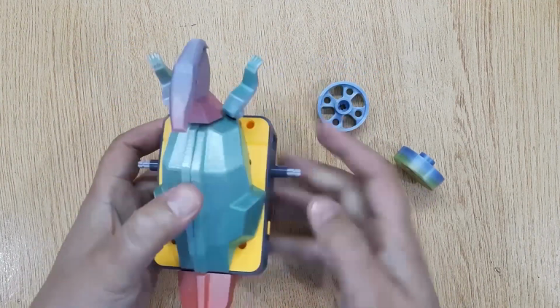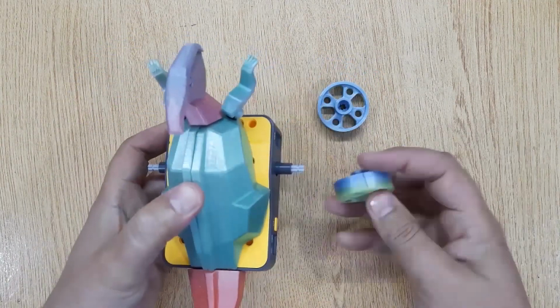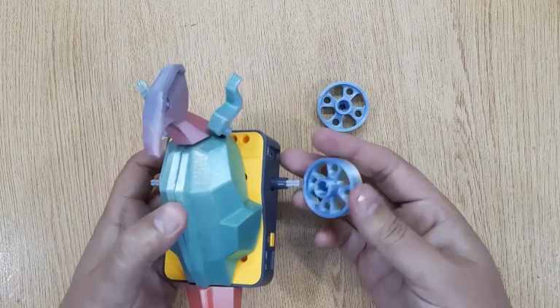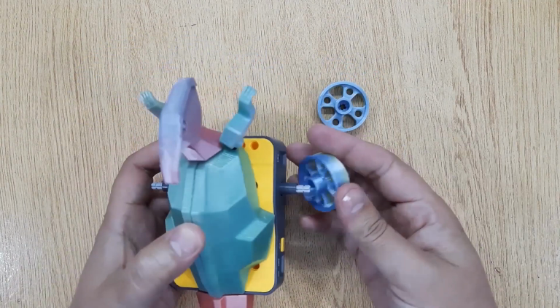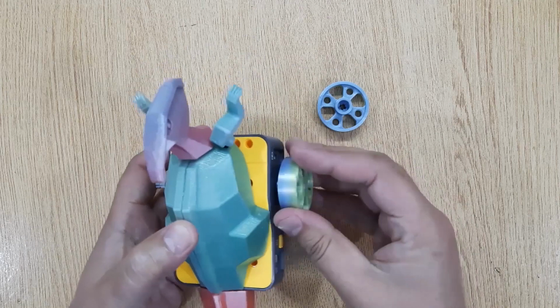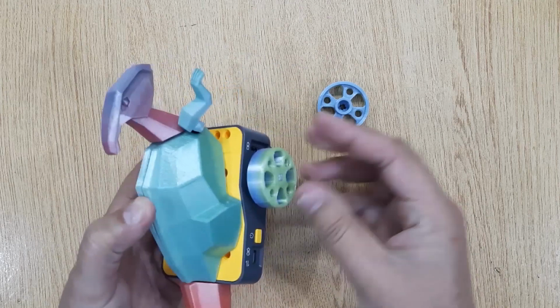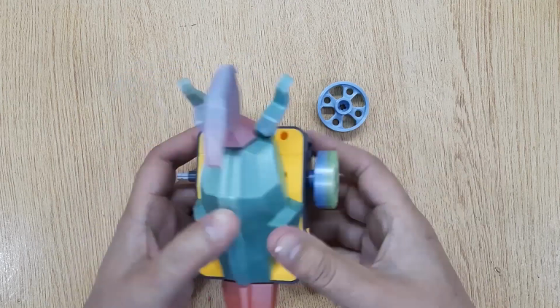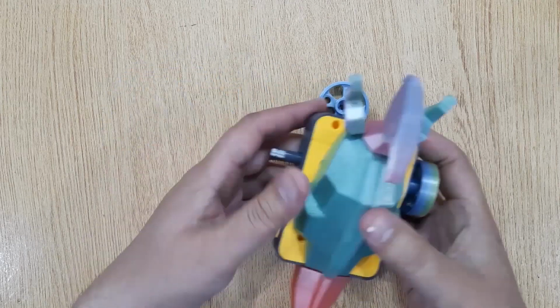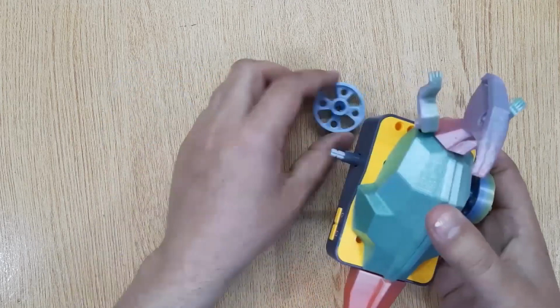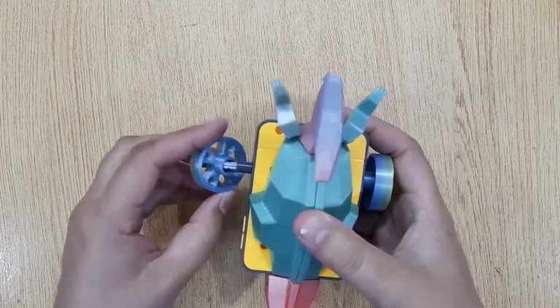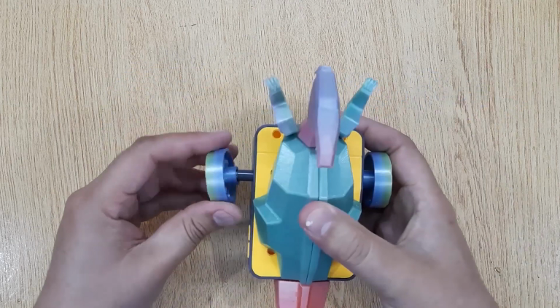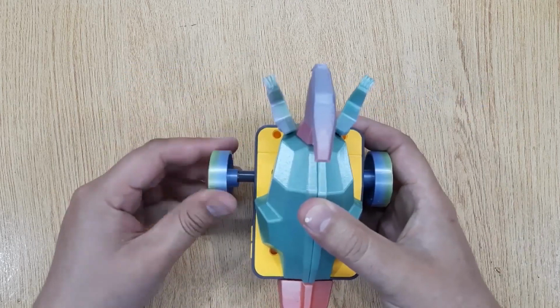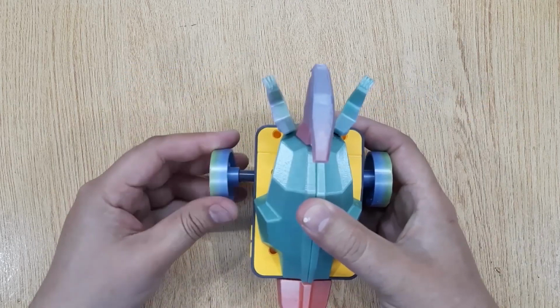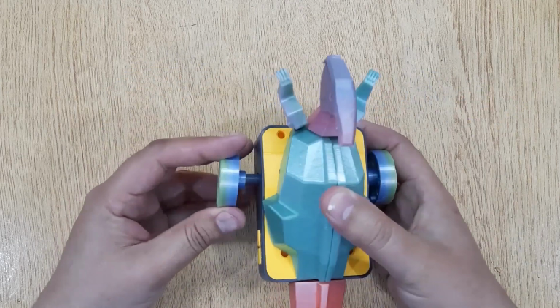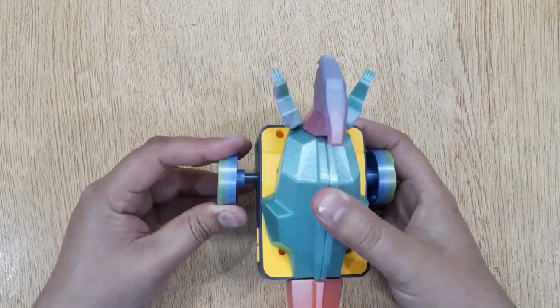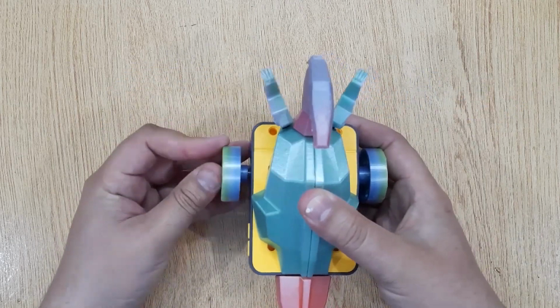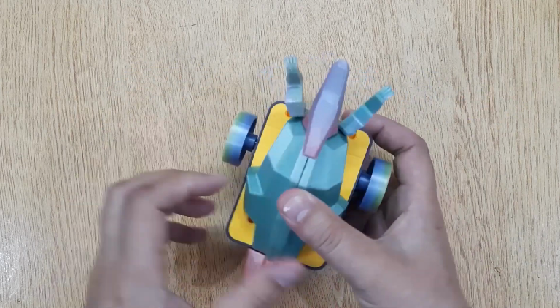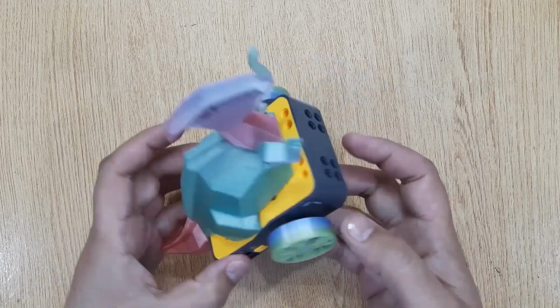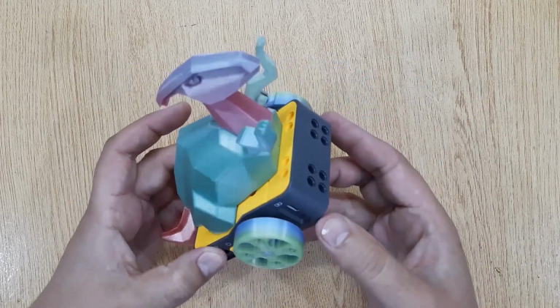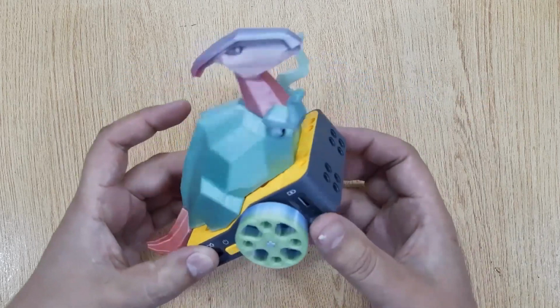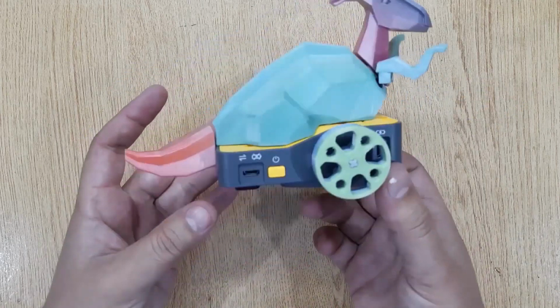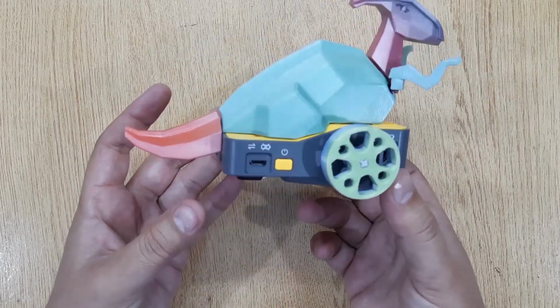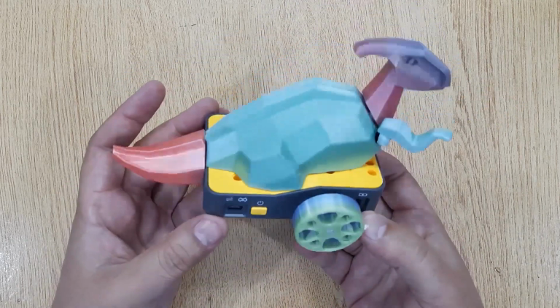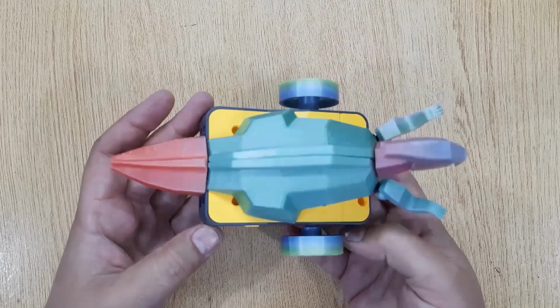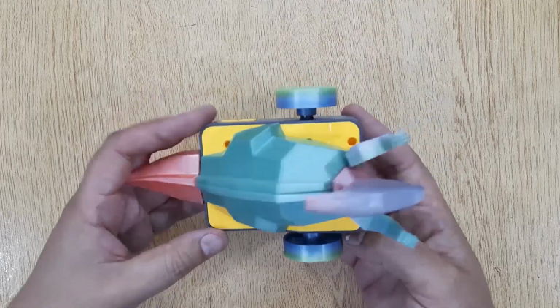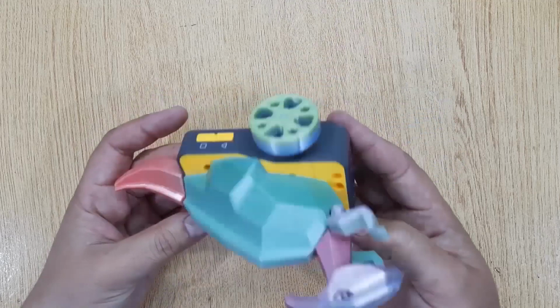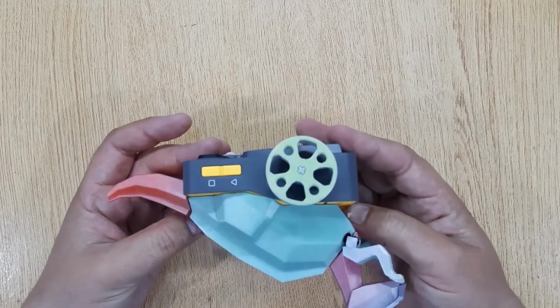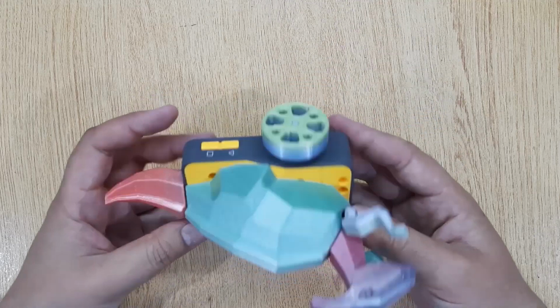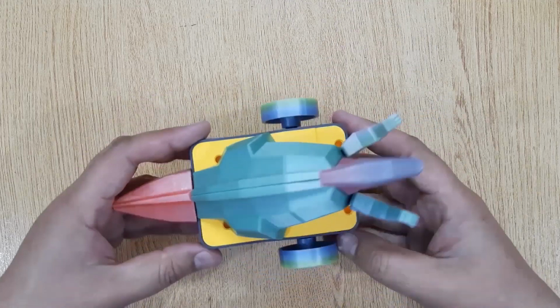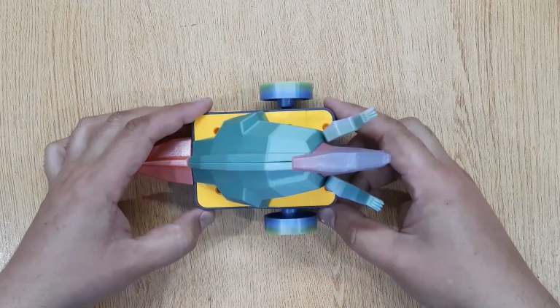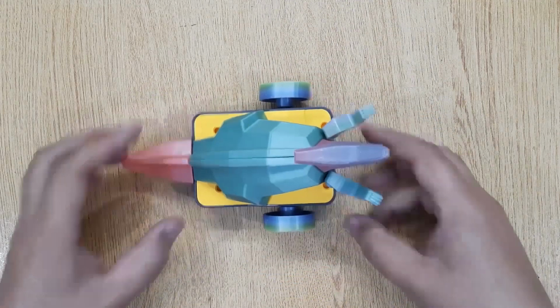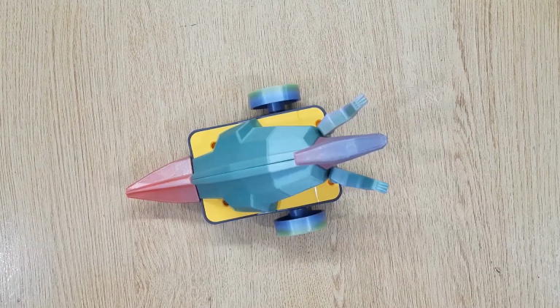After inserting both wheels into the hub, your first robot model is ready. You can operate it using the app installed in your phone.